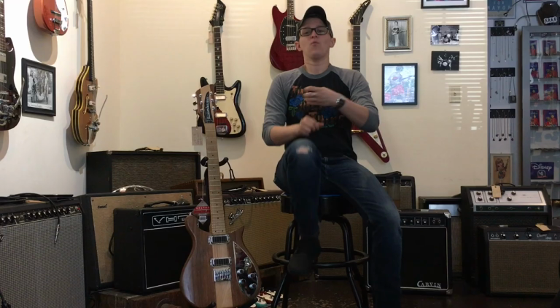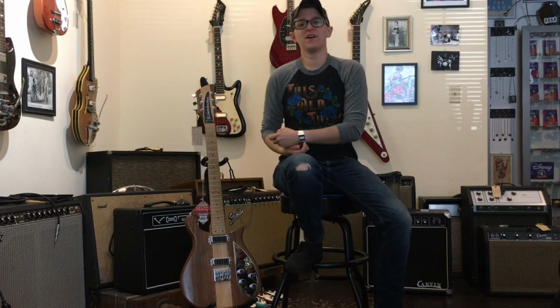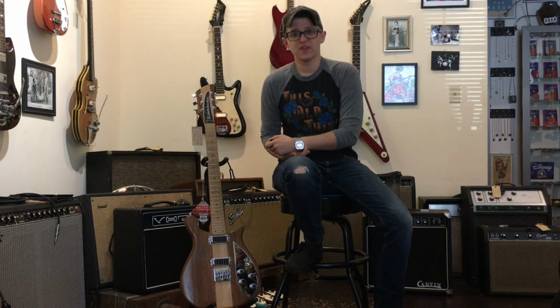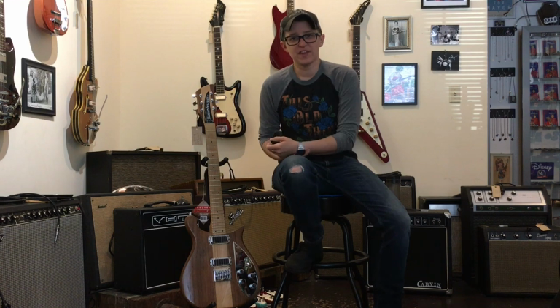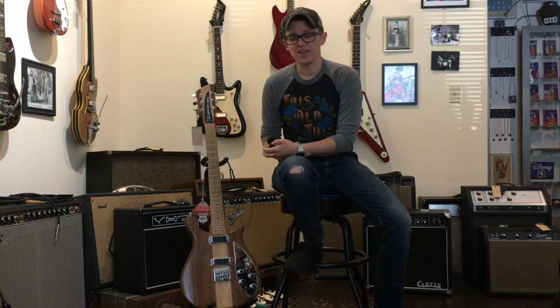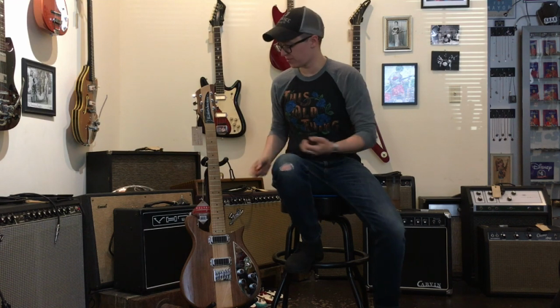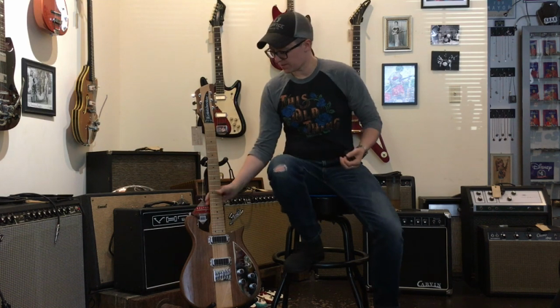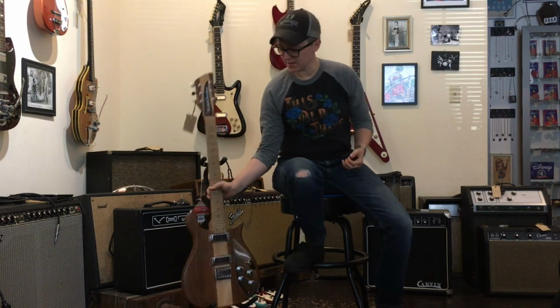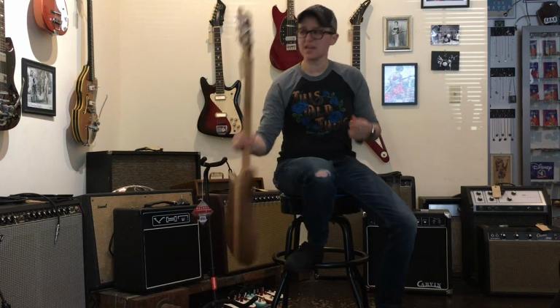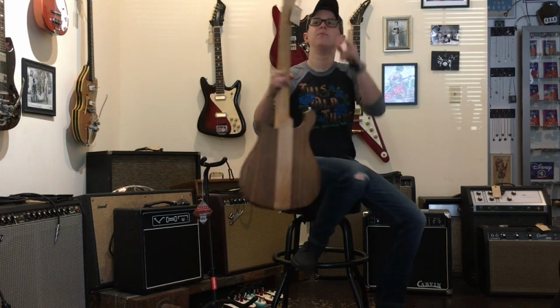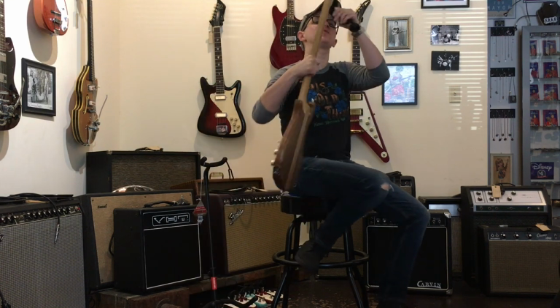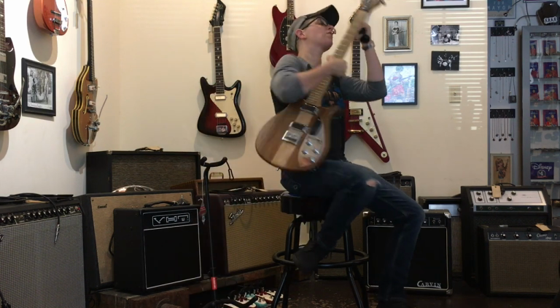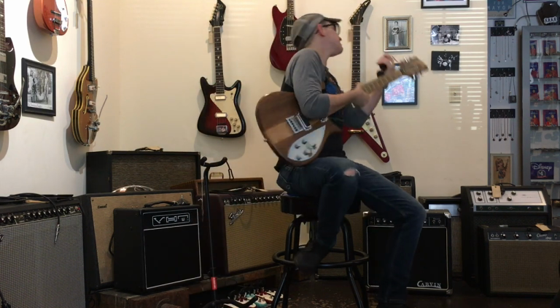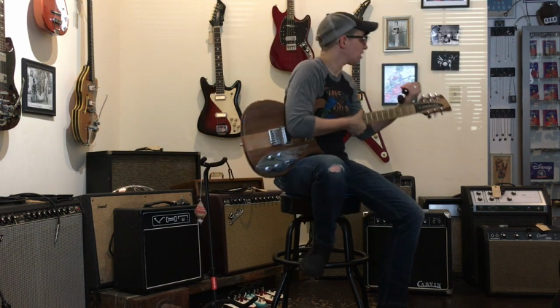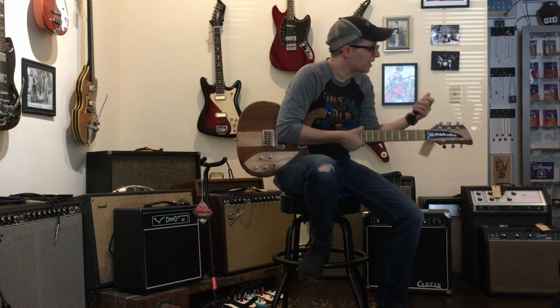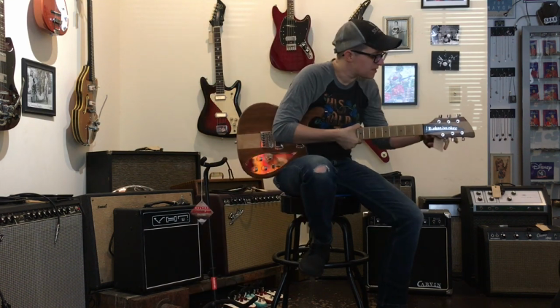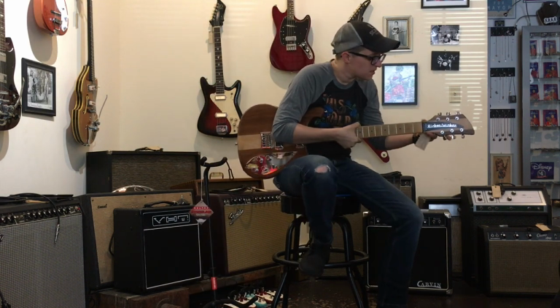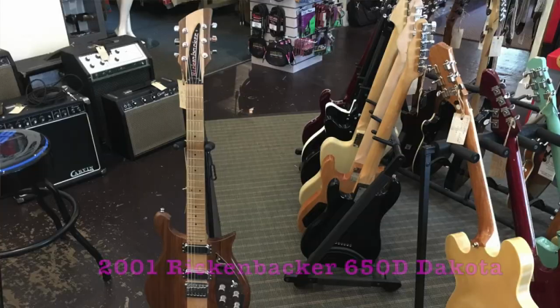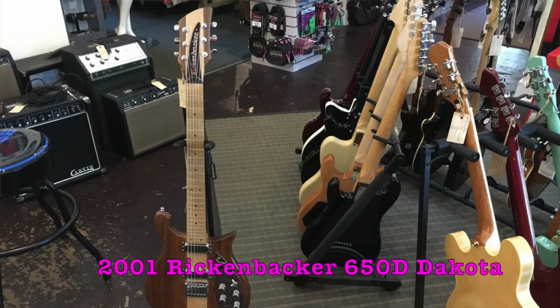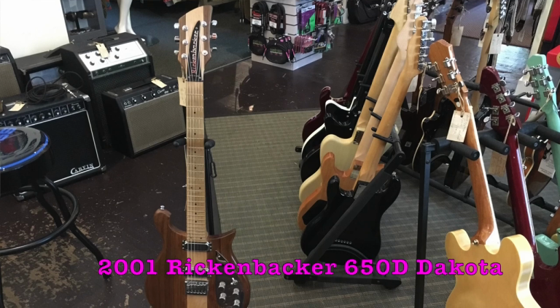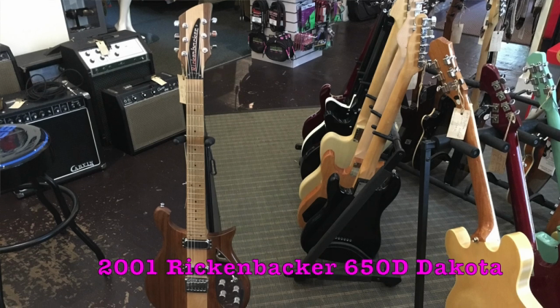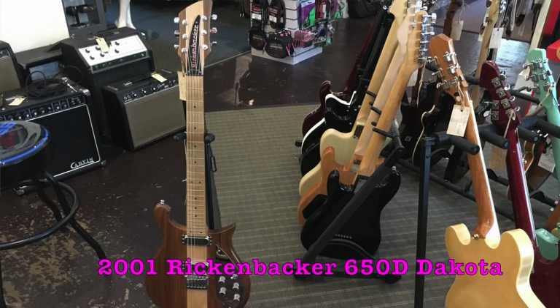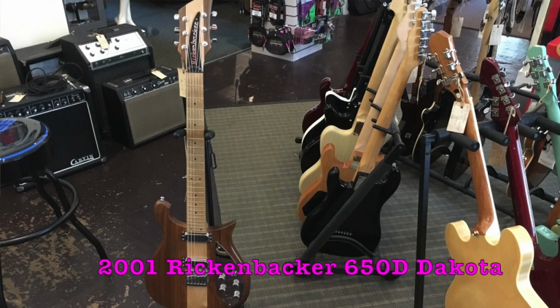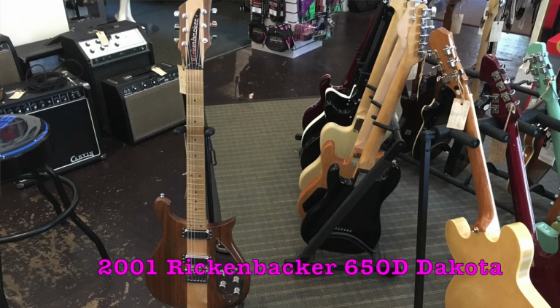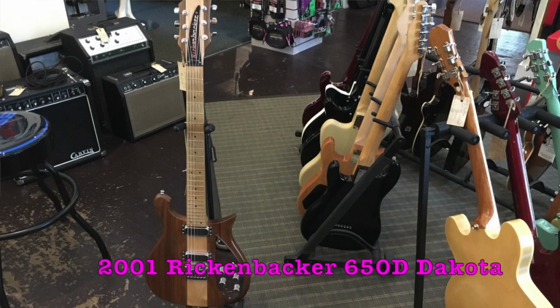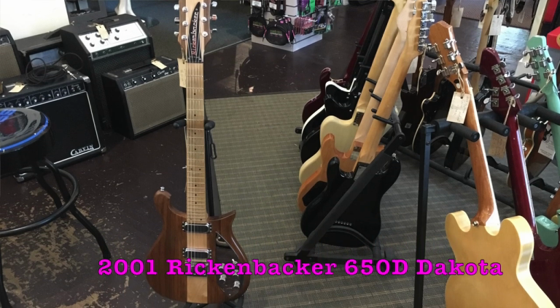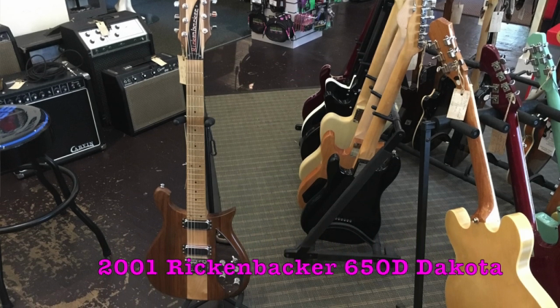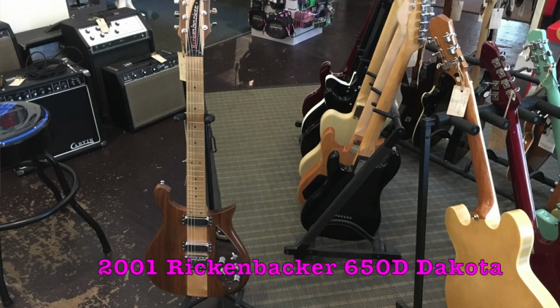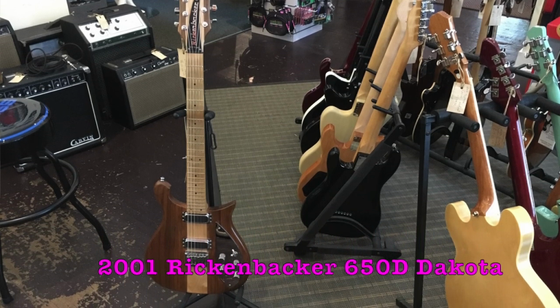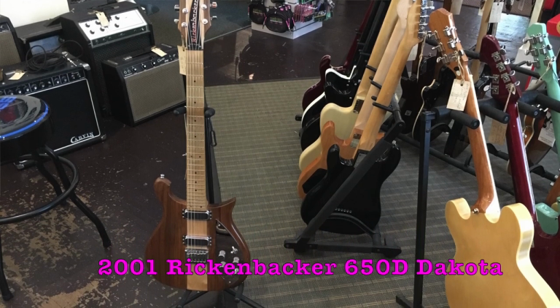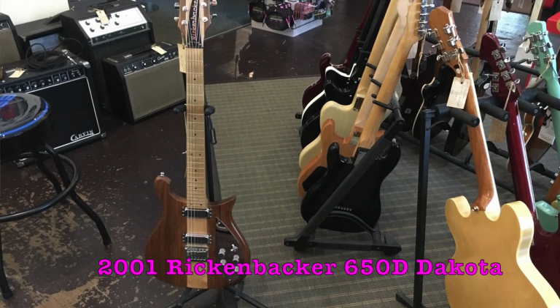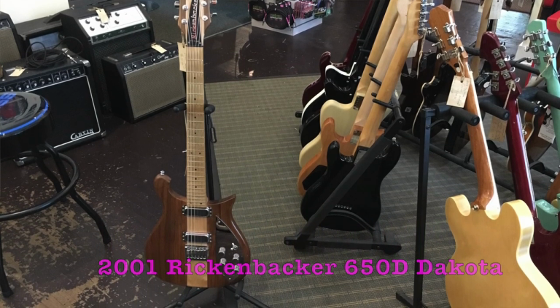Welcome to Ellen's Favorite Thing at Fanny's of the Week. My name is Ellen. This week we're going to be taking a look at this 2001 Rickenbacker 650D Dakota electric guitar.